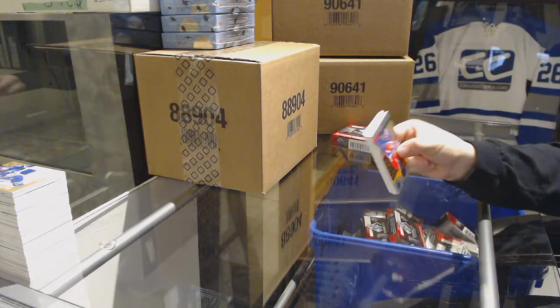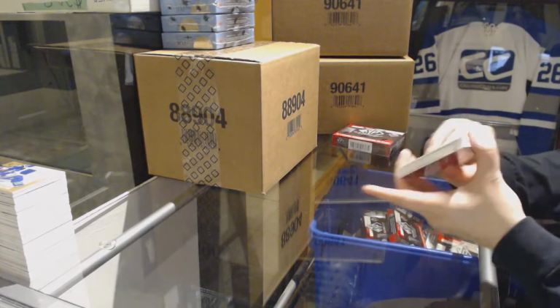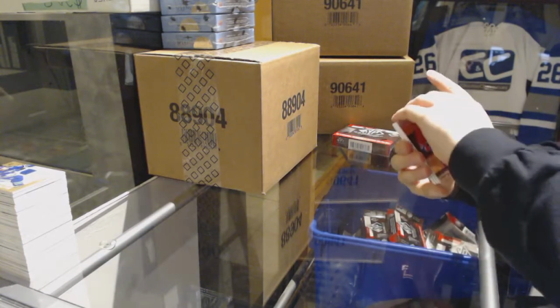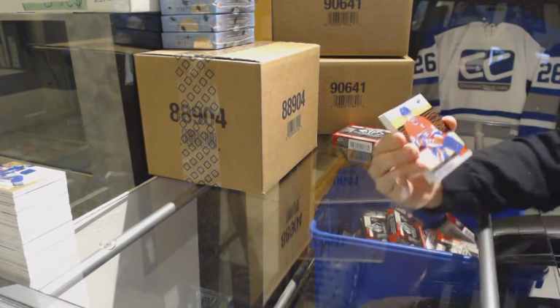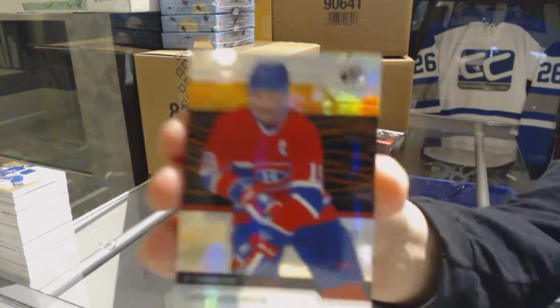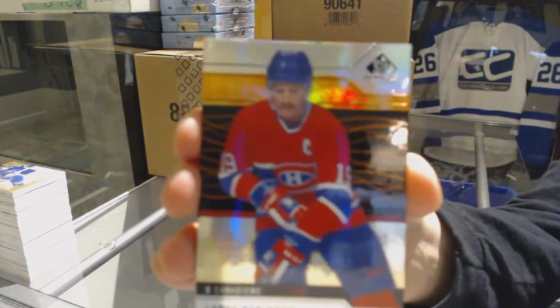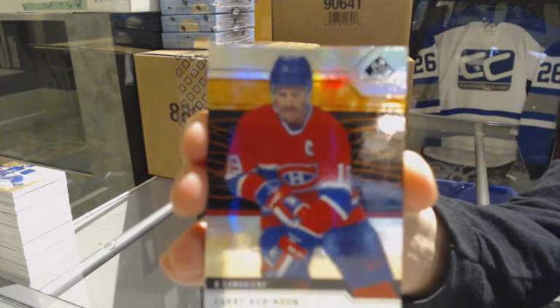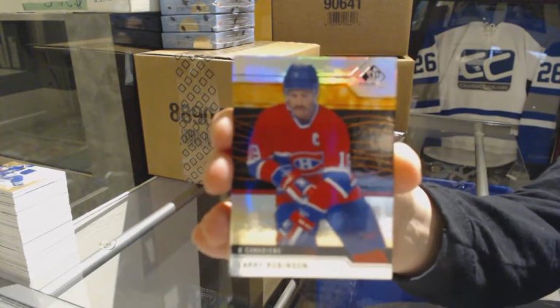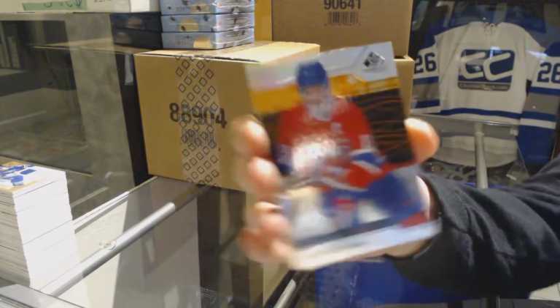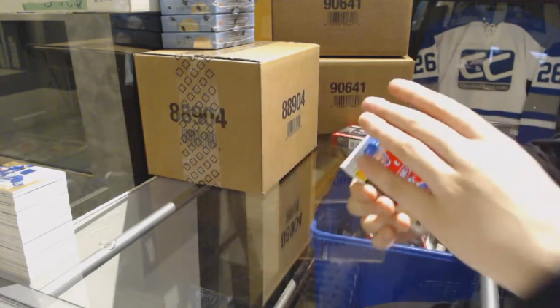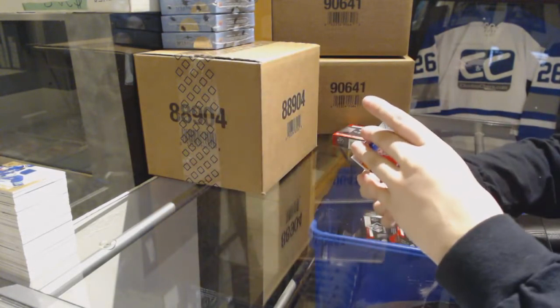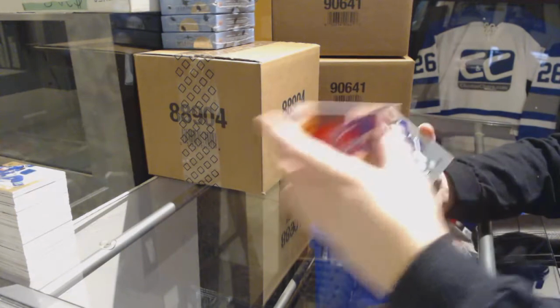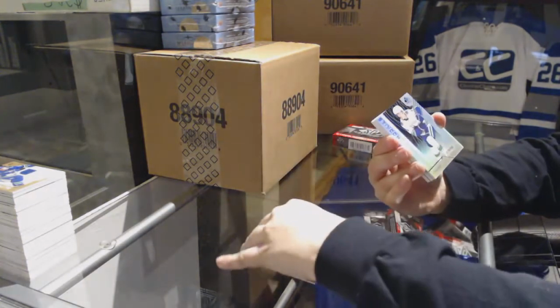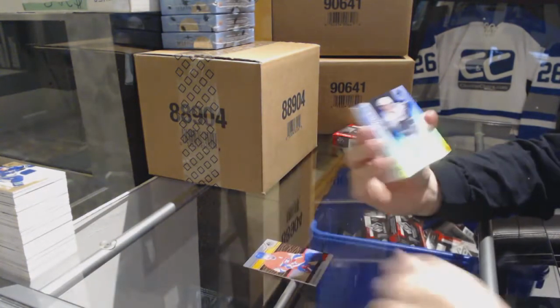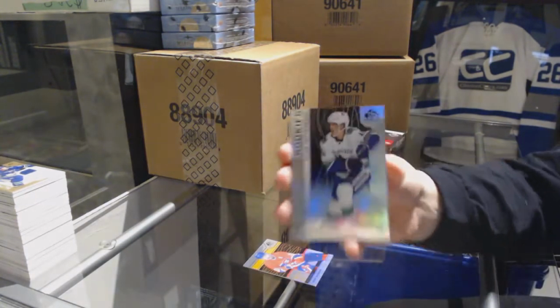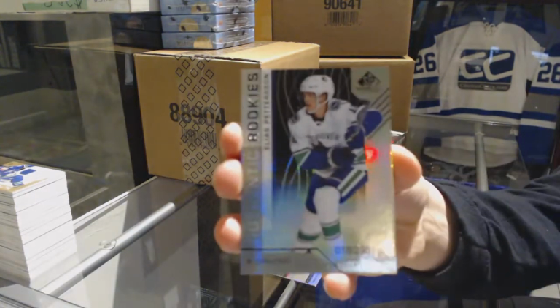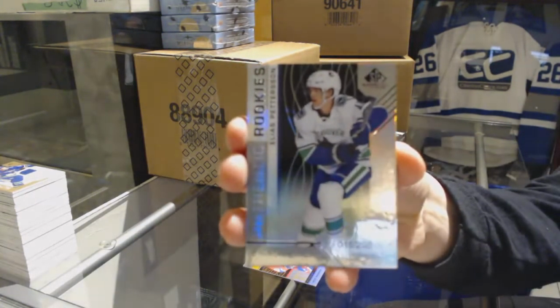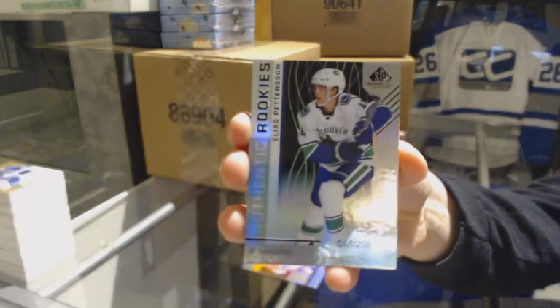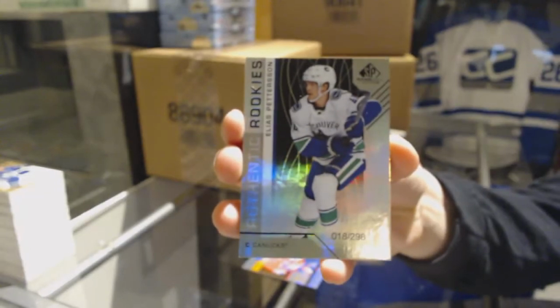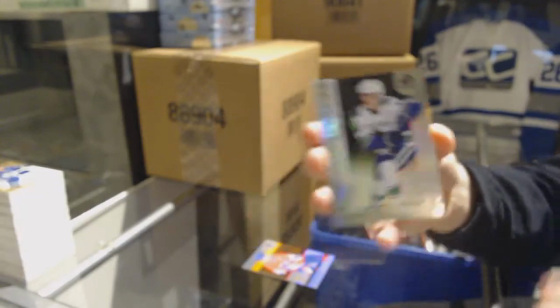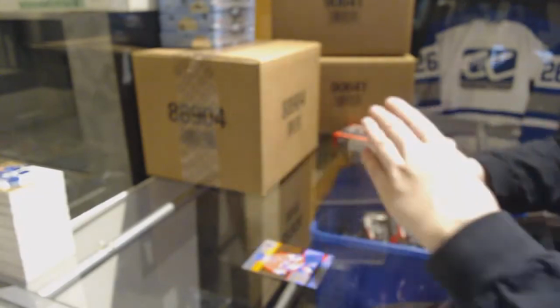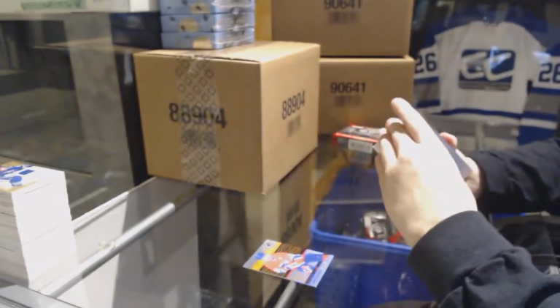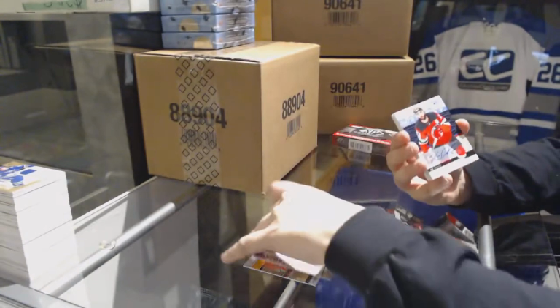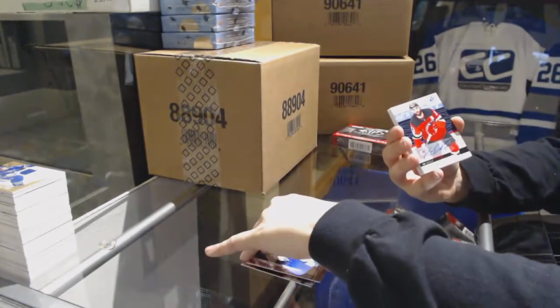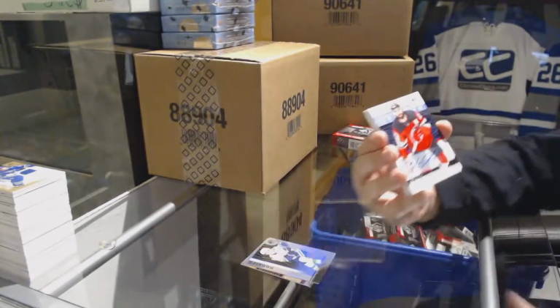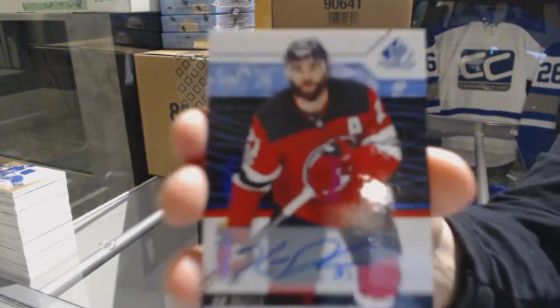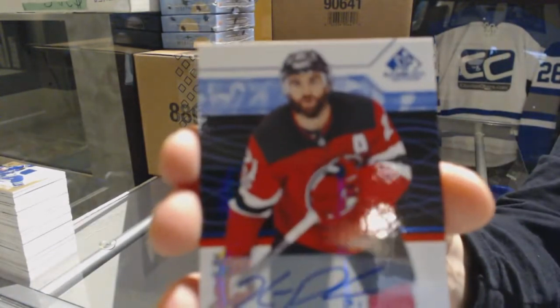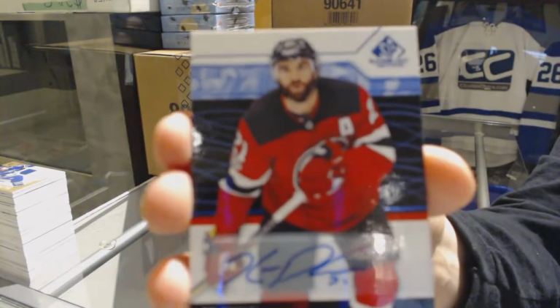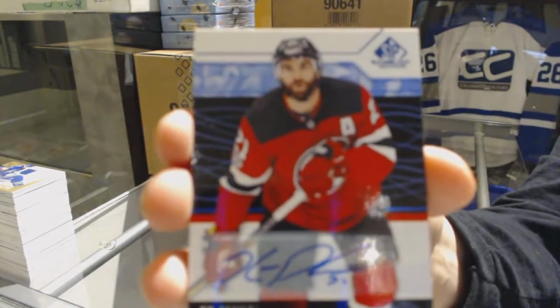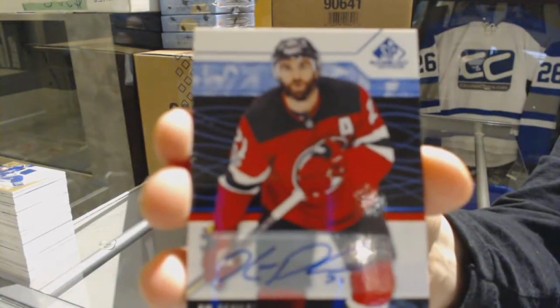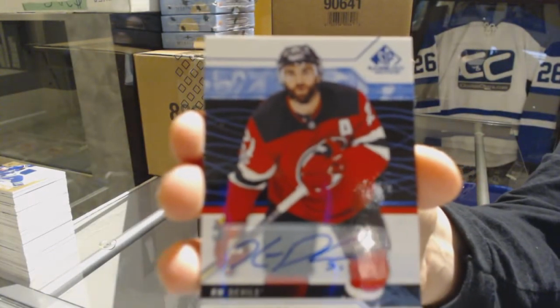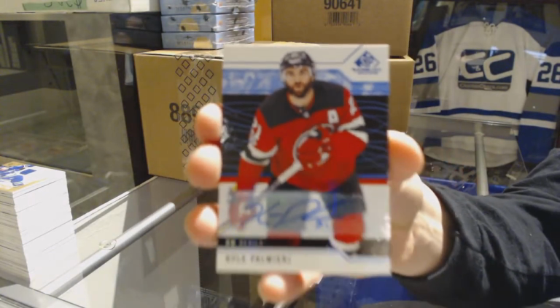We've got an orange numbered to 185 for the Montreal Canadiens, Larry Robinson. Rainbow numbered to 298 for the Canucks, Elias Pettersson. We've got a blue auto for the New Jersey Devils, Kyle Palmieri.